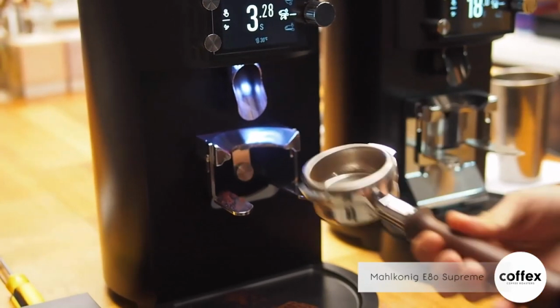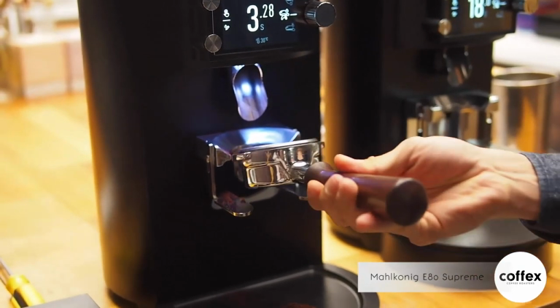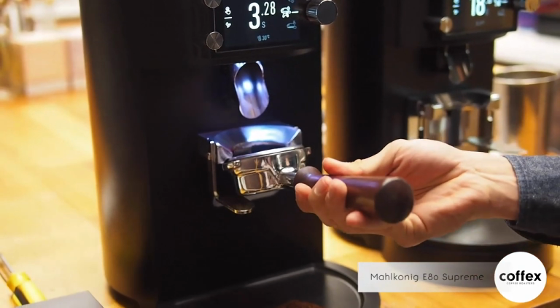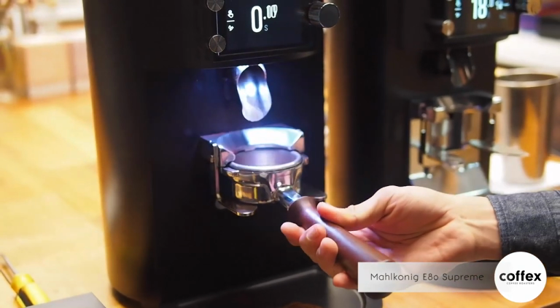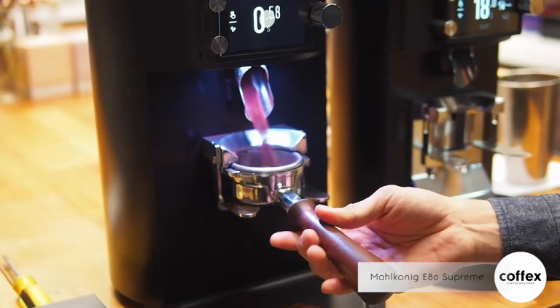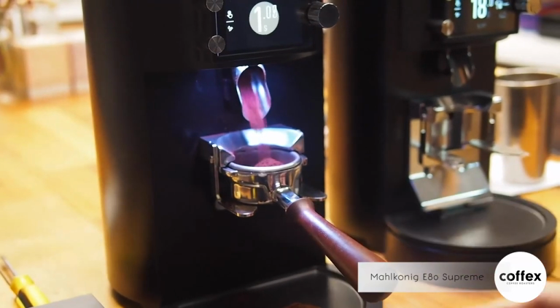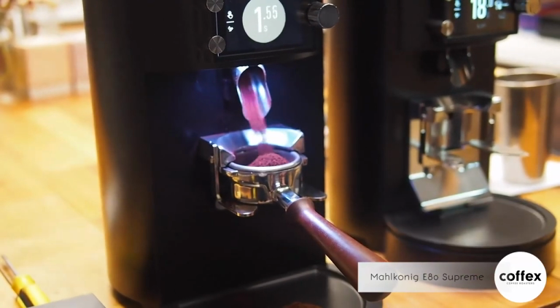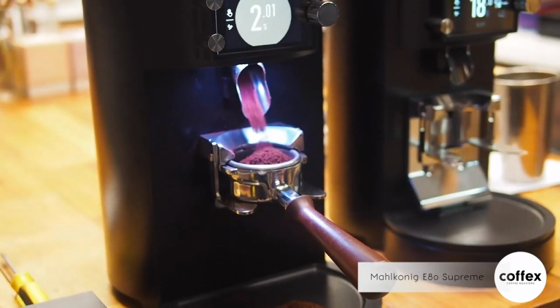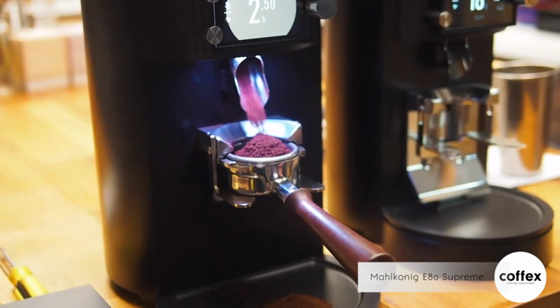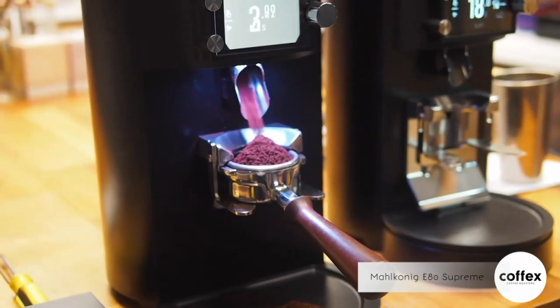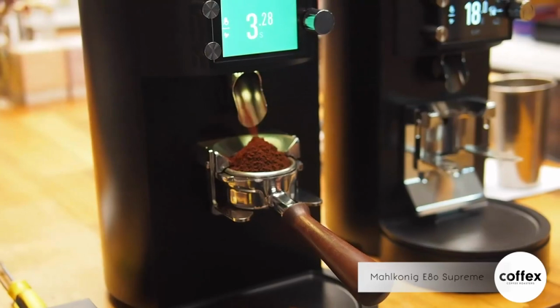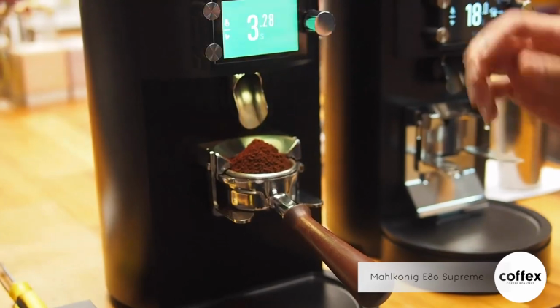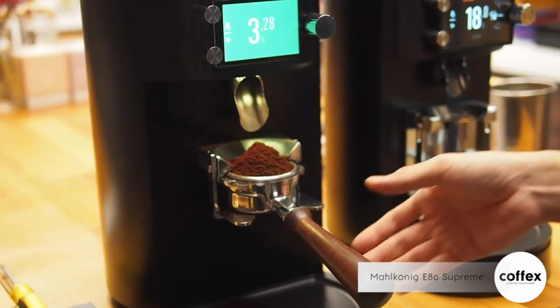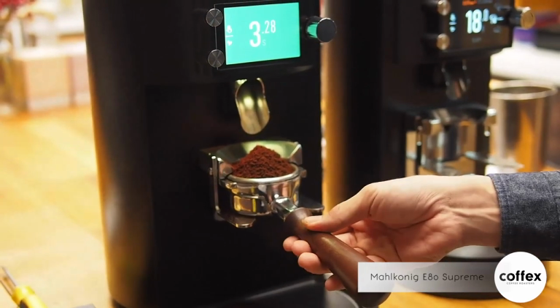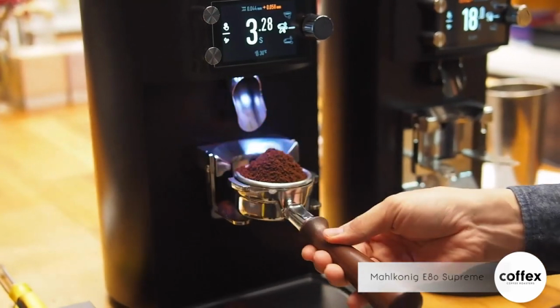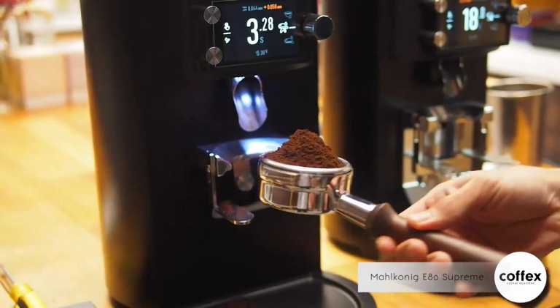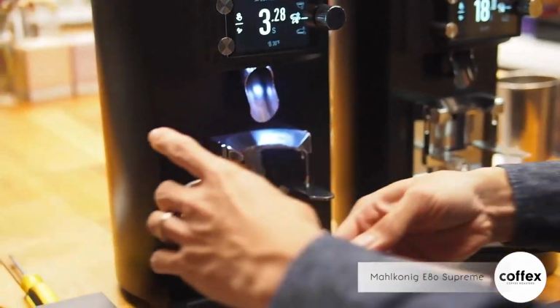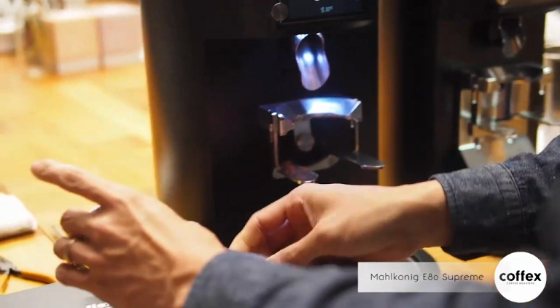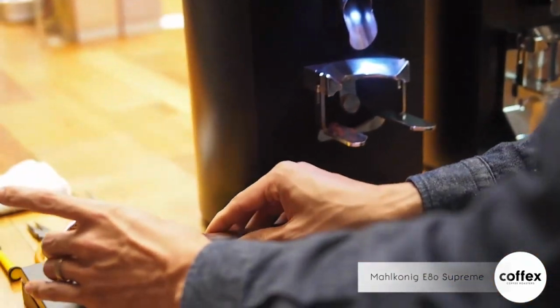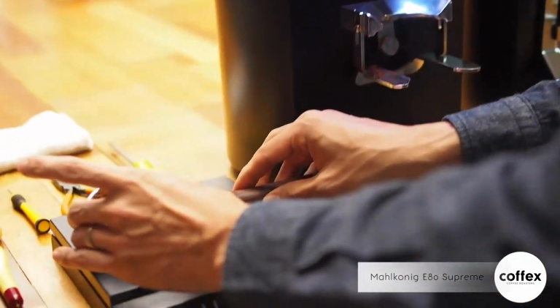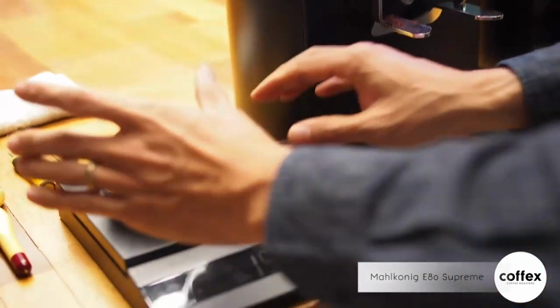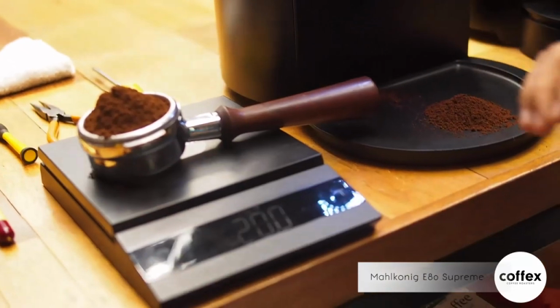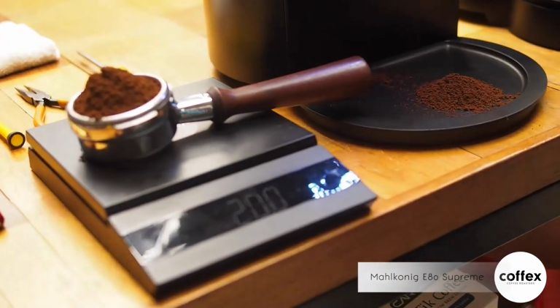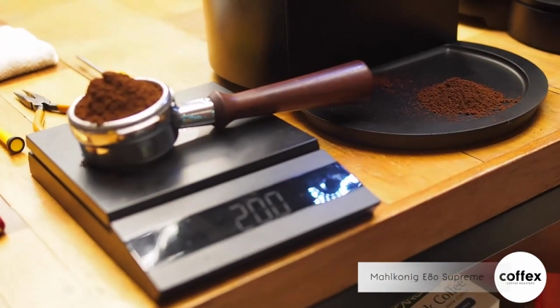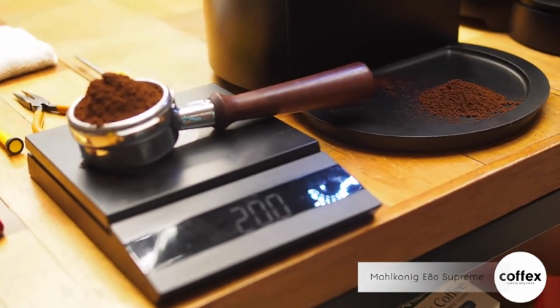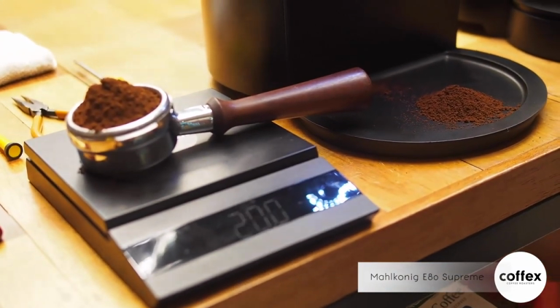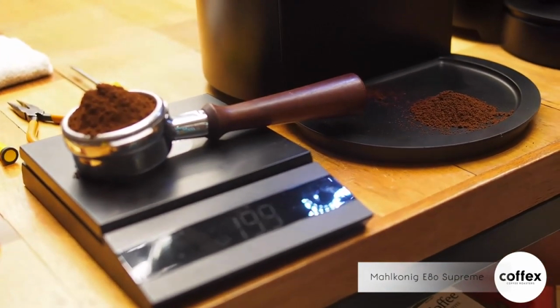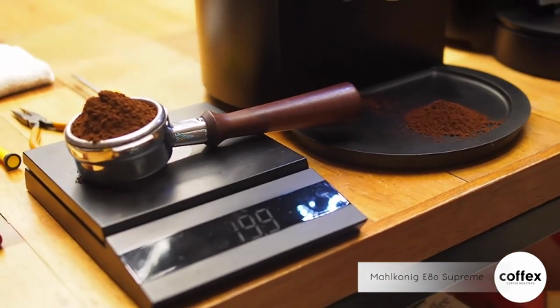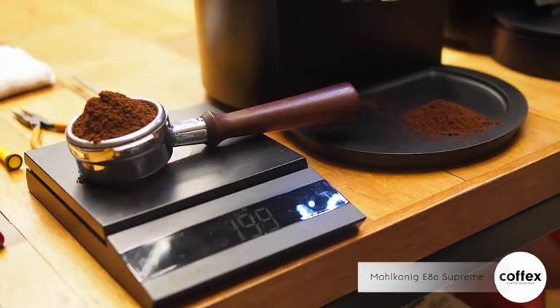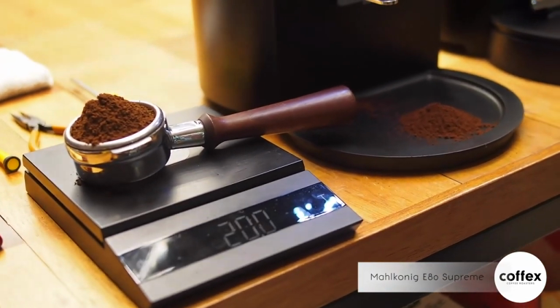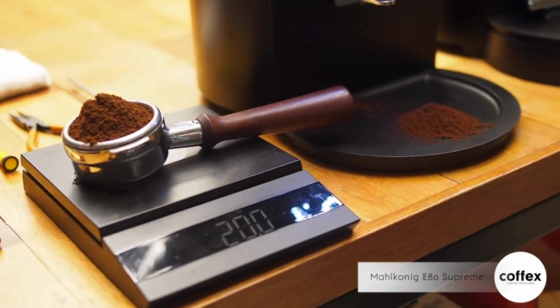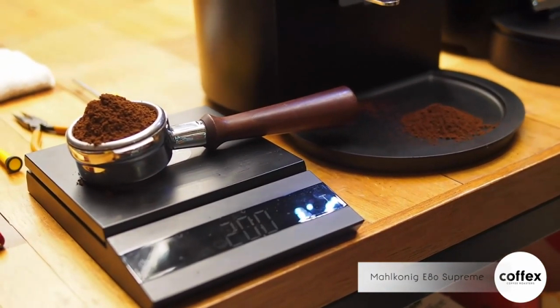We will grind some coffee now. 3.28 seconds will yield around 20 grams of espresso grind, which is very fast and accurate.